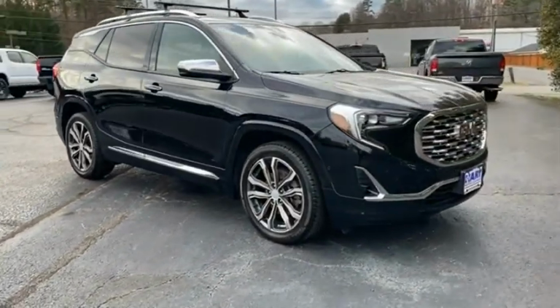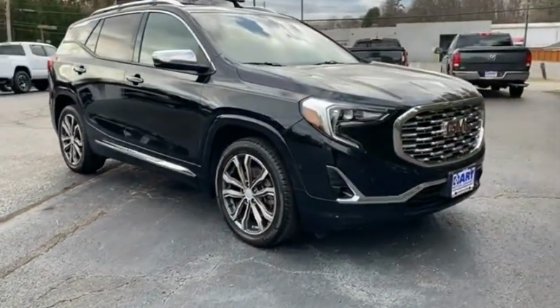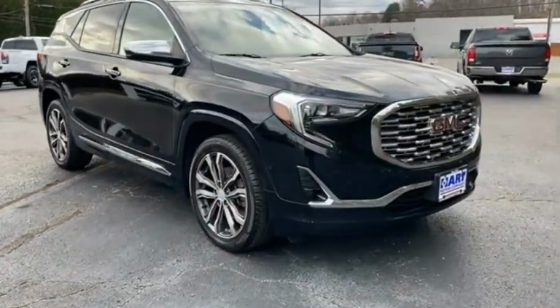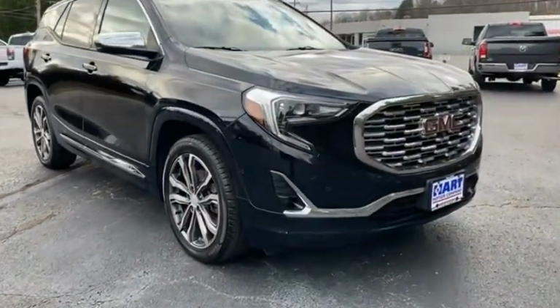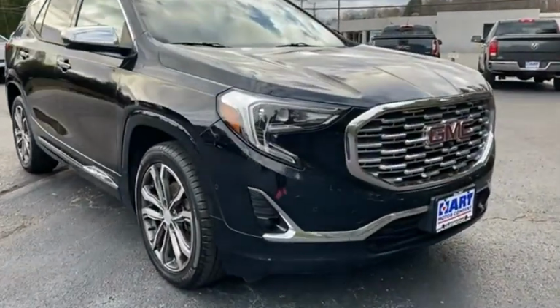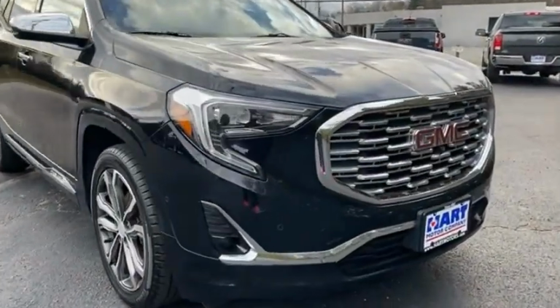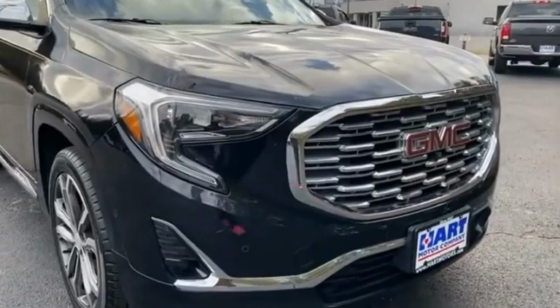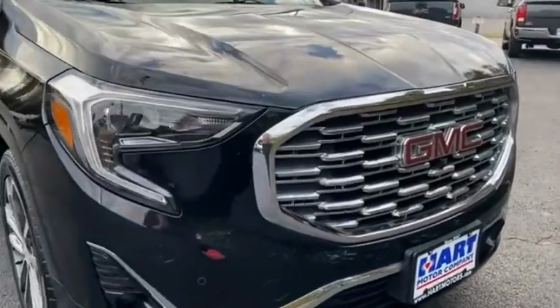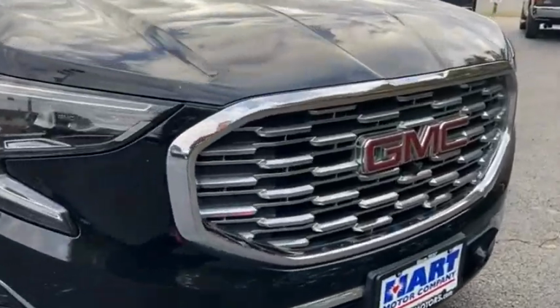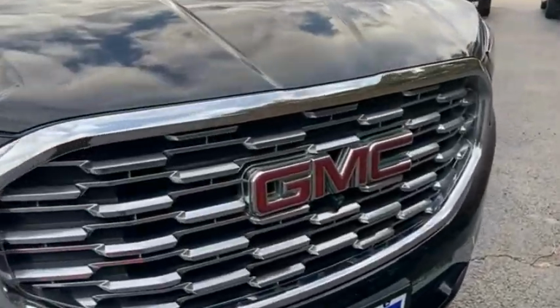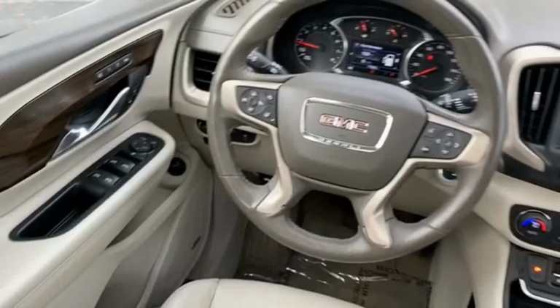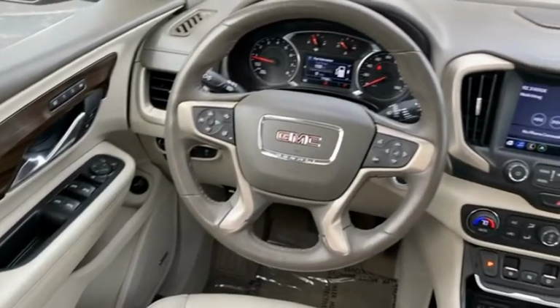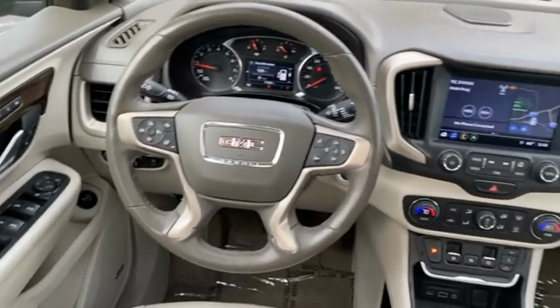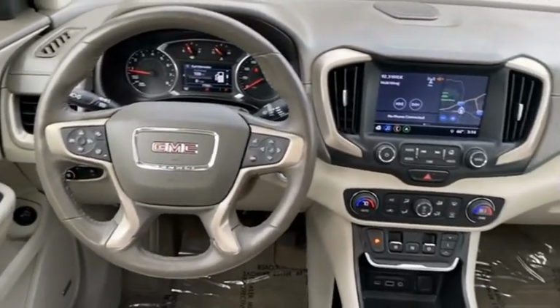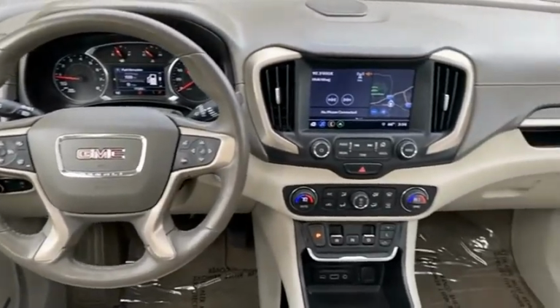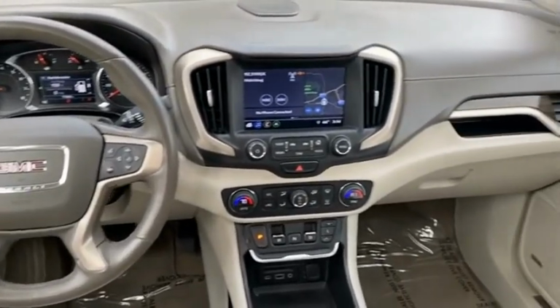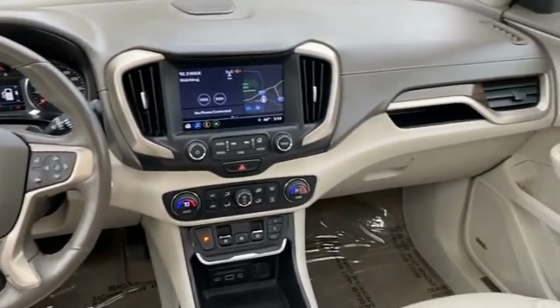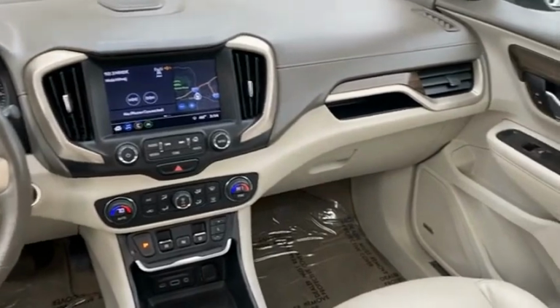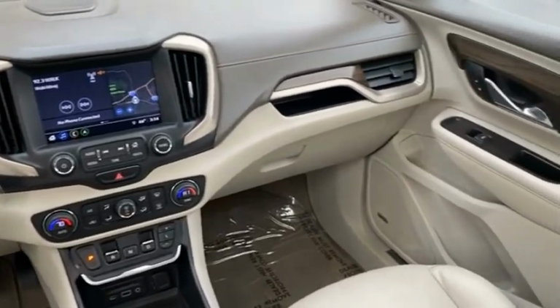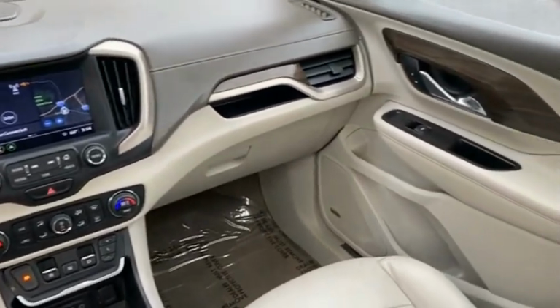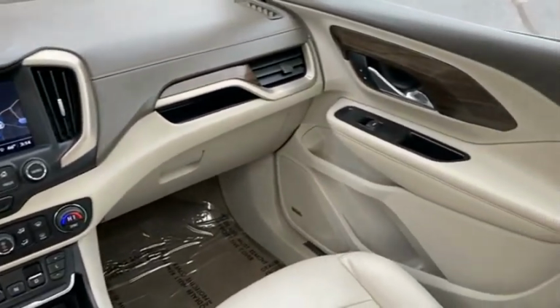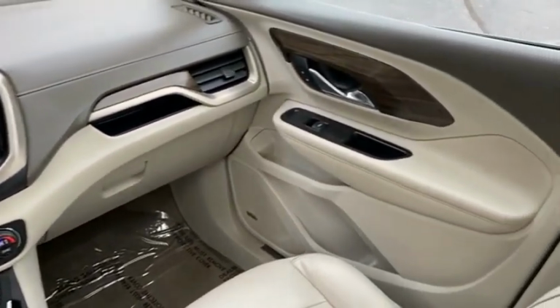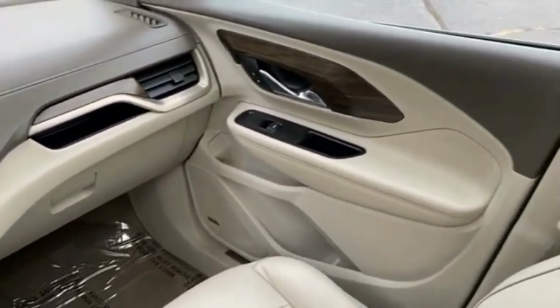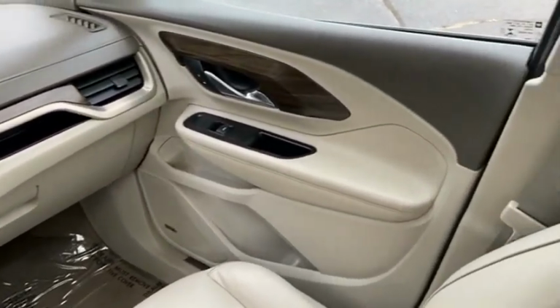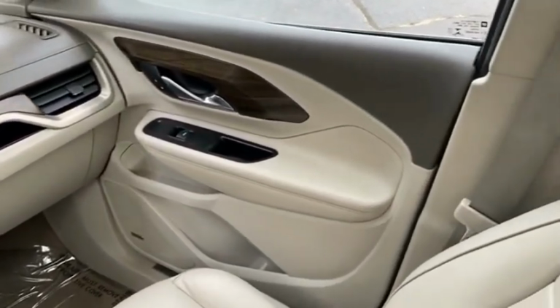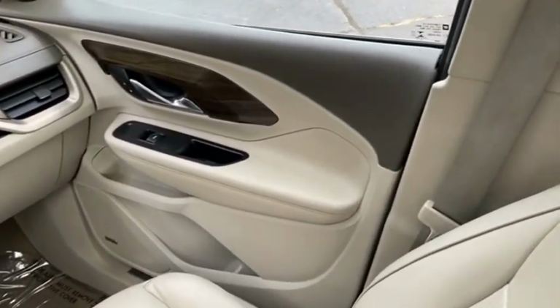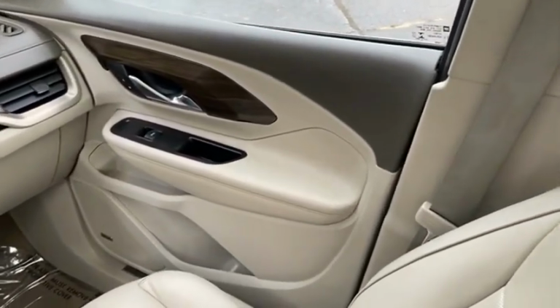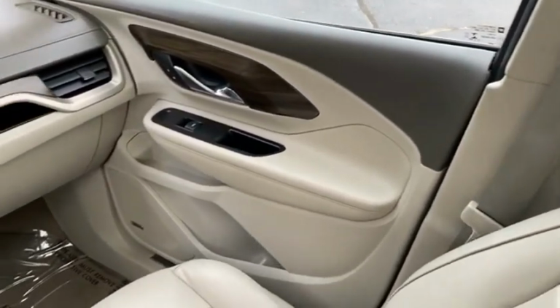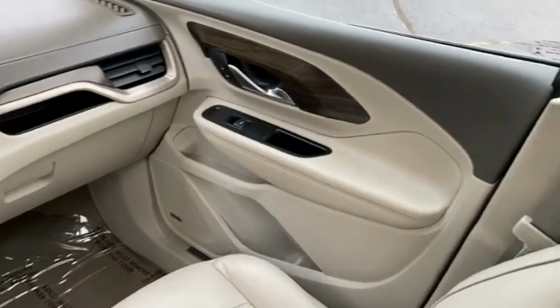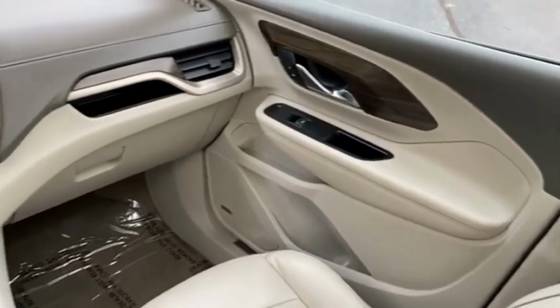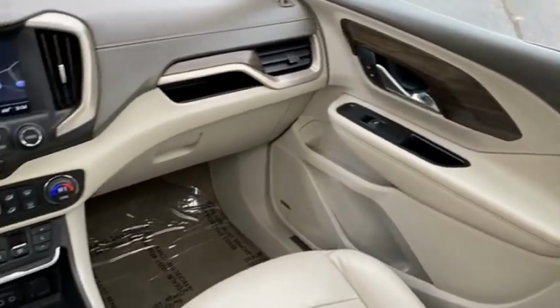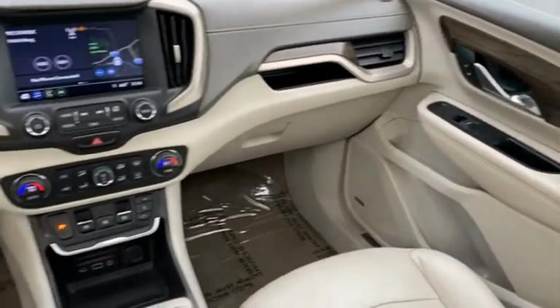The GMC Terrain combines the benefits of a crossover with the style and functionality of an SUV. Terrain offers uncompromised capability, a balanced stance, and a commanding view of the road, letting occupants enjoy a confident driving experience.